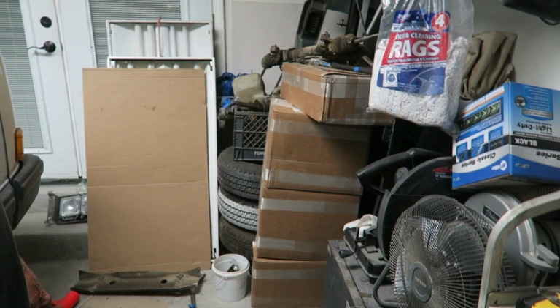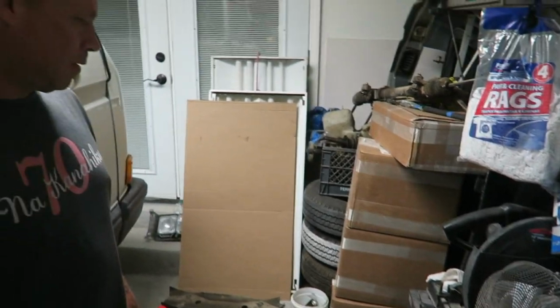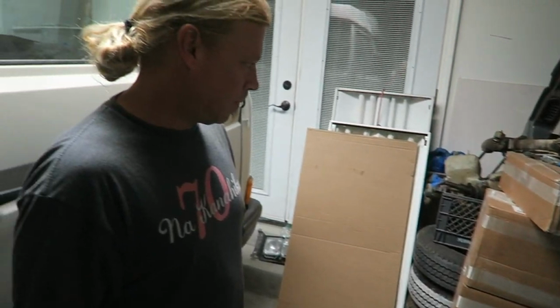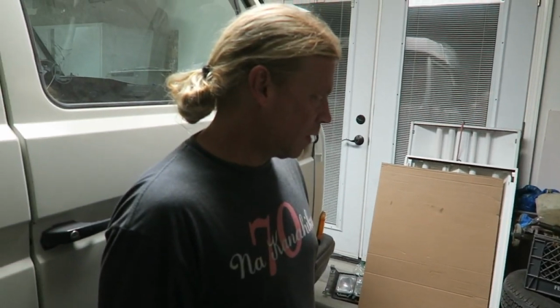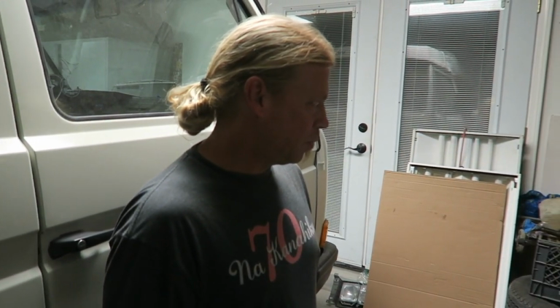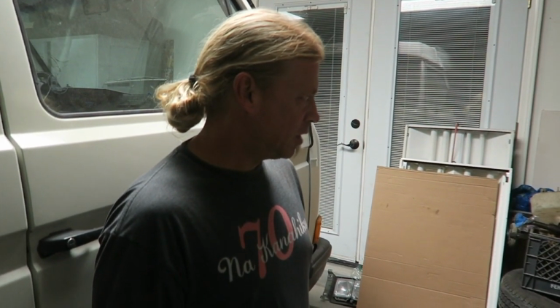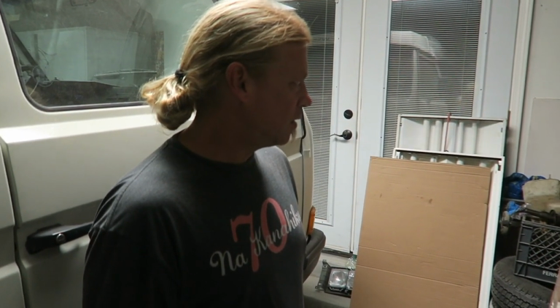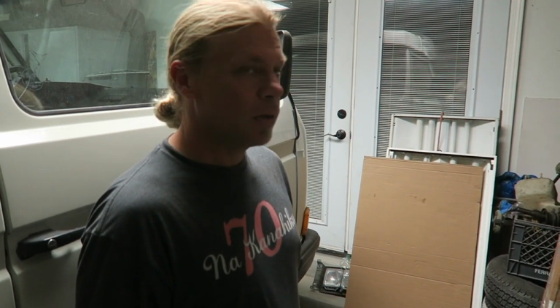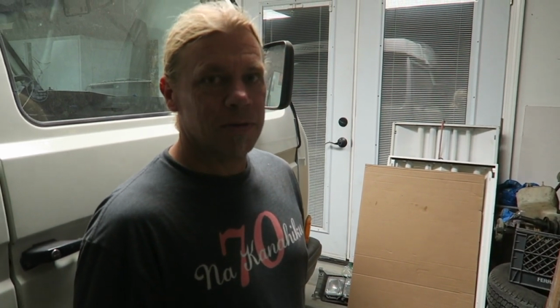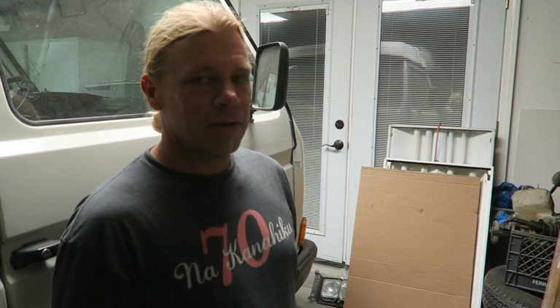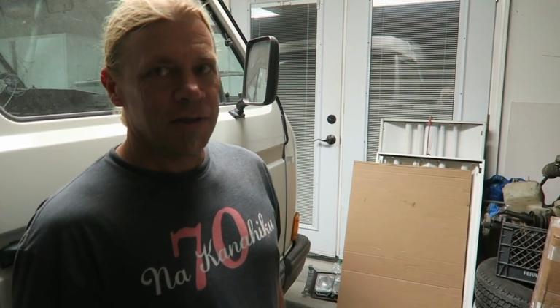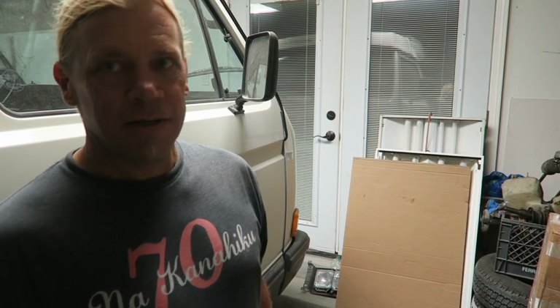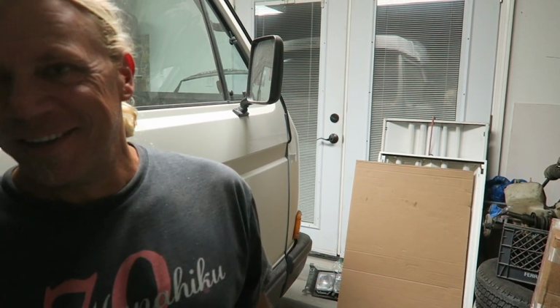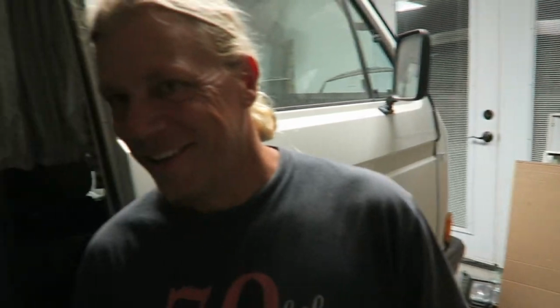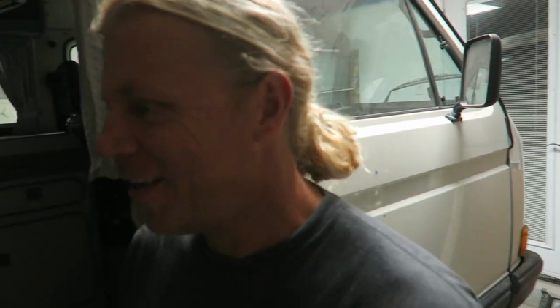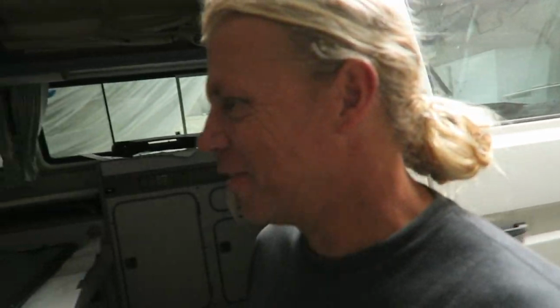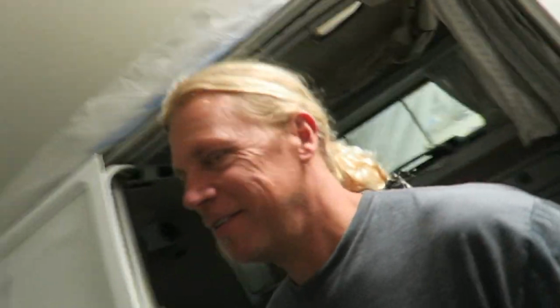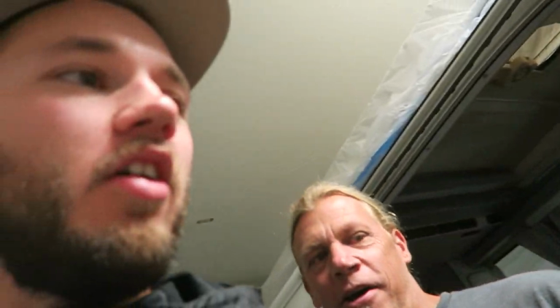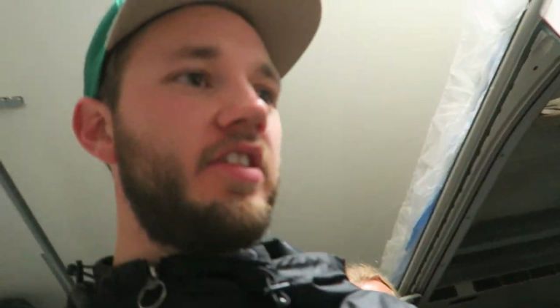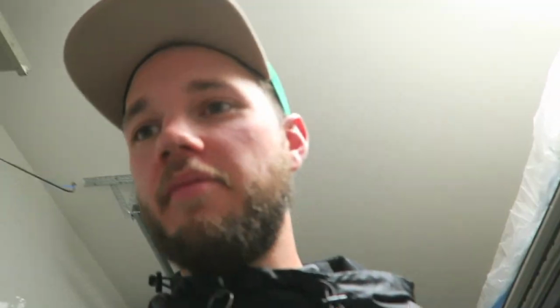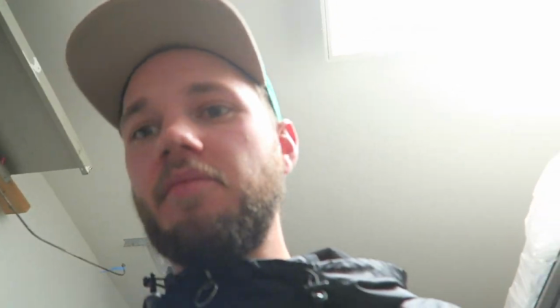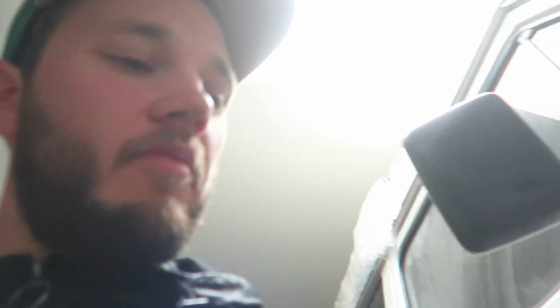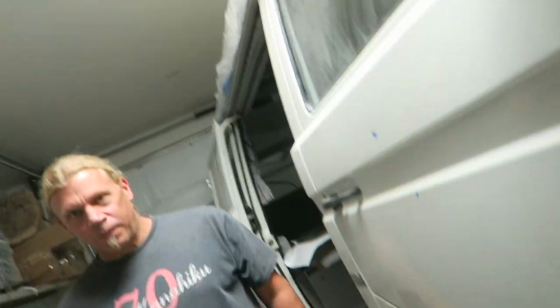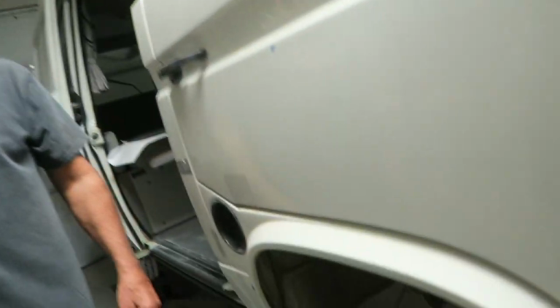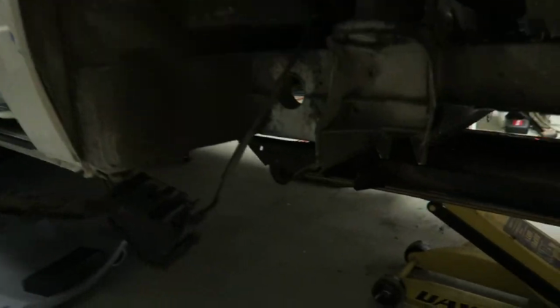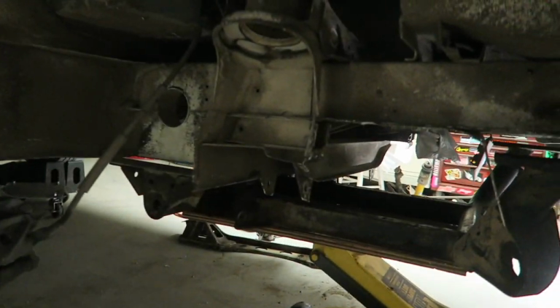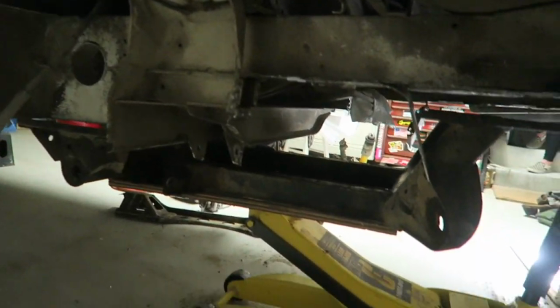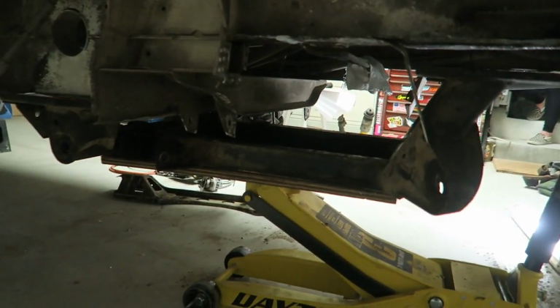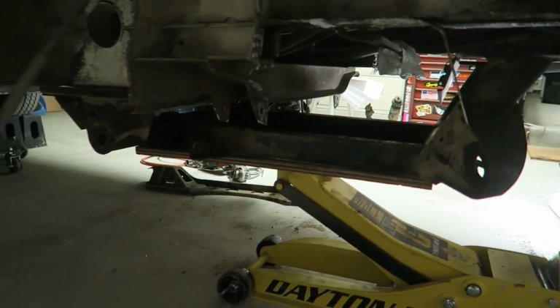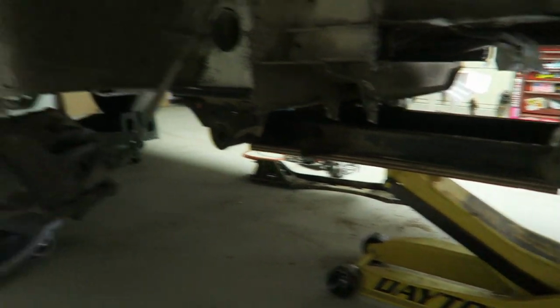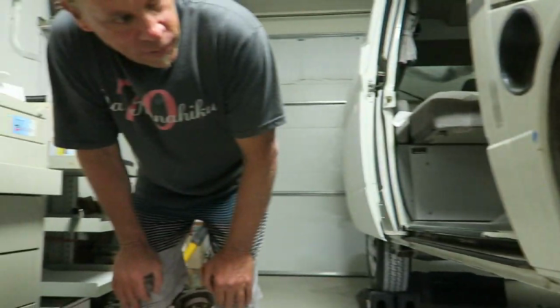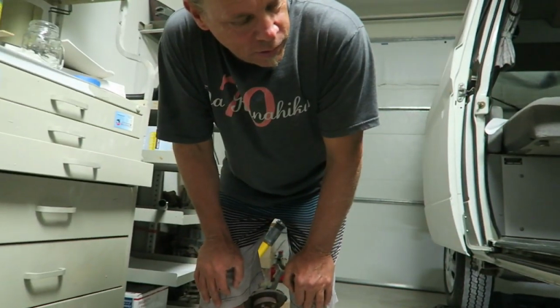After he gets everything all mocked up and ready to go, he's going to send it off to get sandblasted. Powder coat it too — hopefully. Powder coat it with a metal isomature. It's black. Probably just do like teal or something.